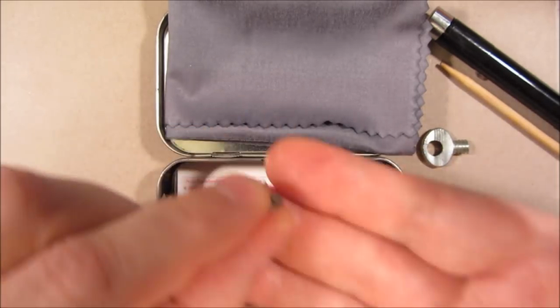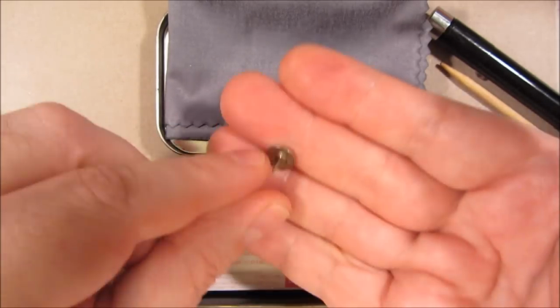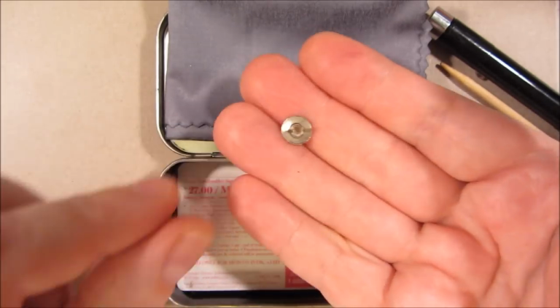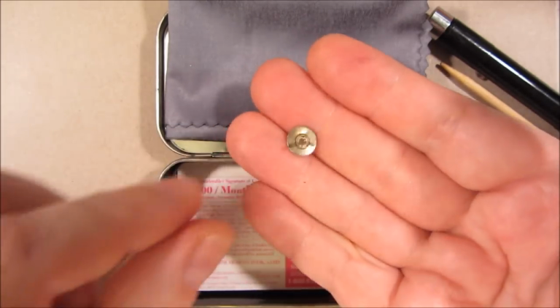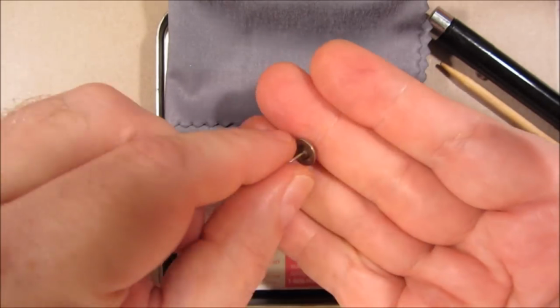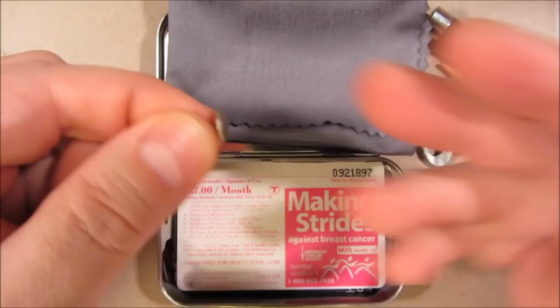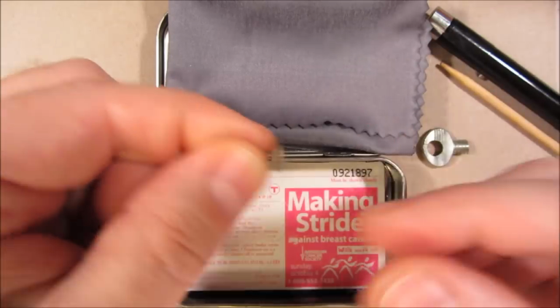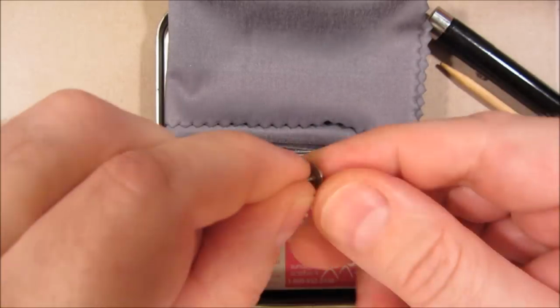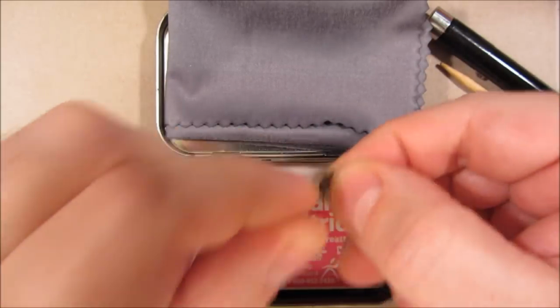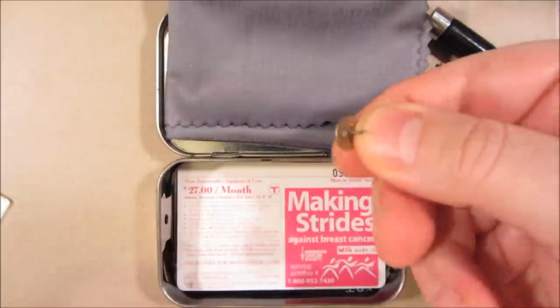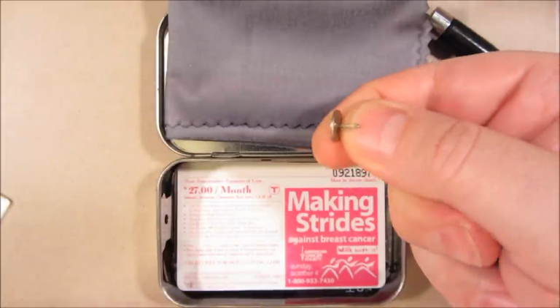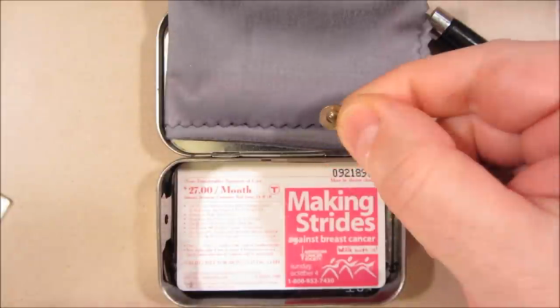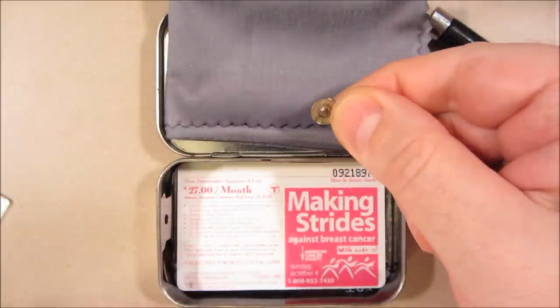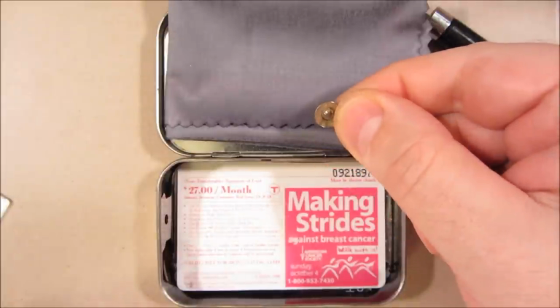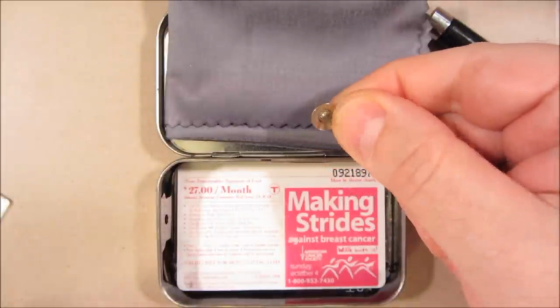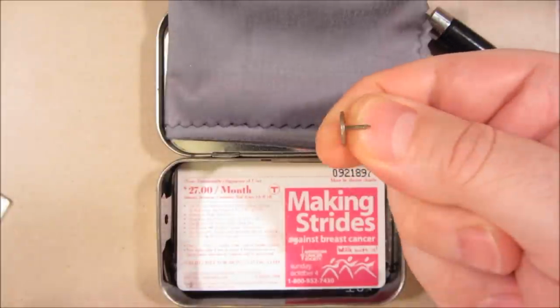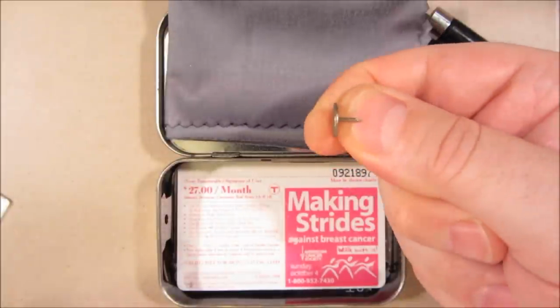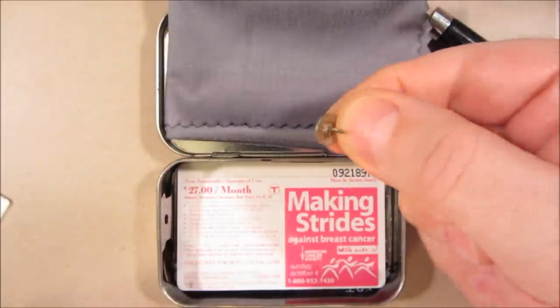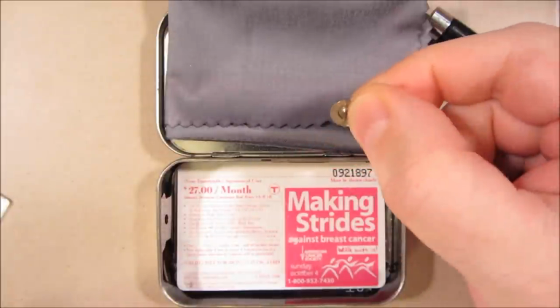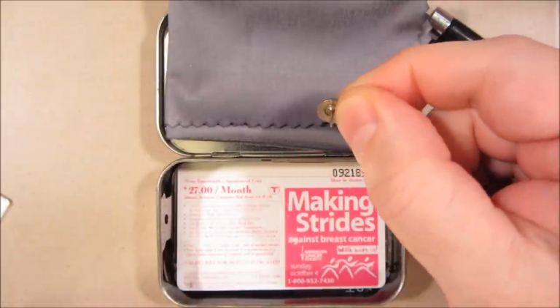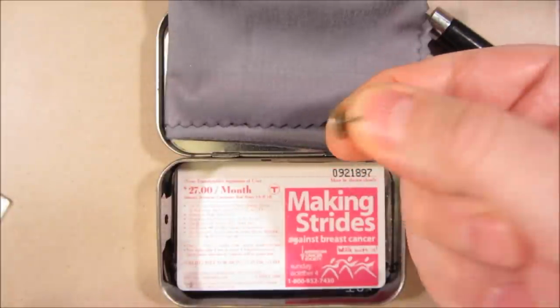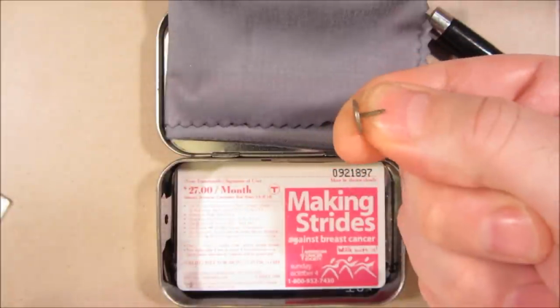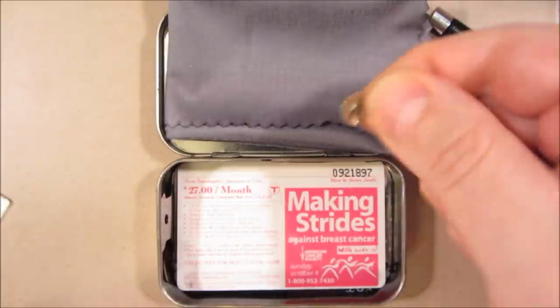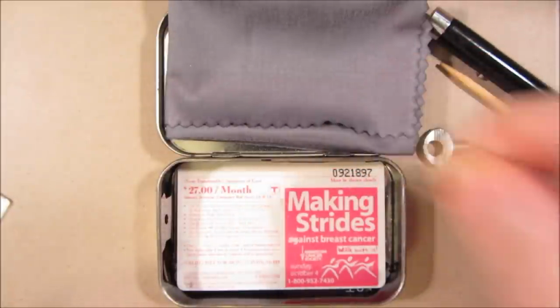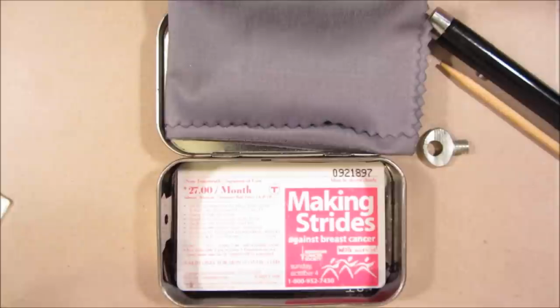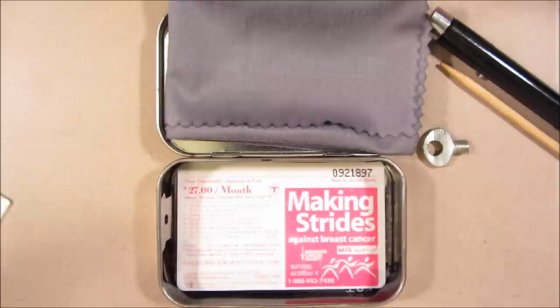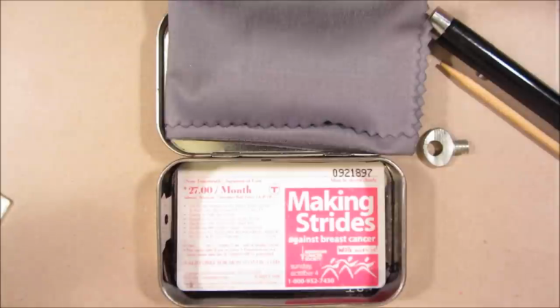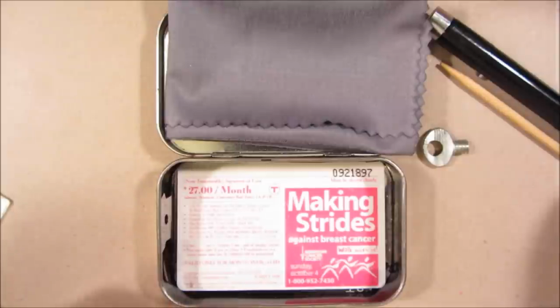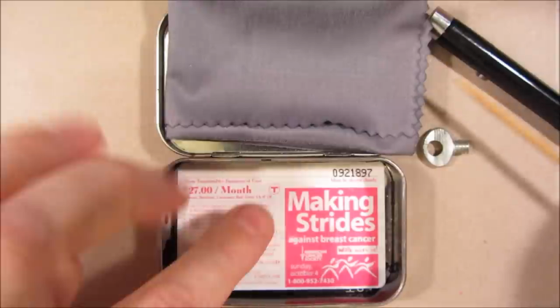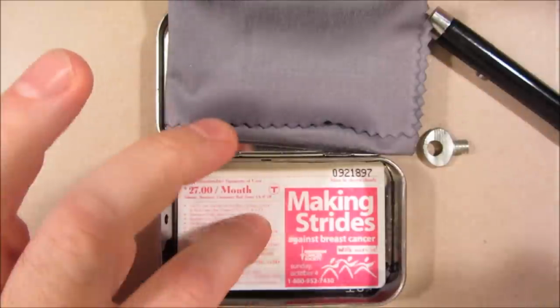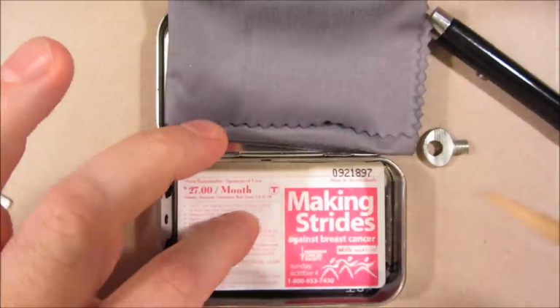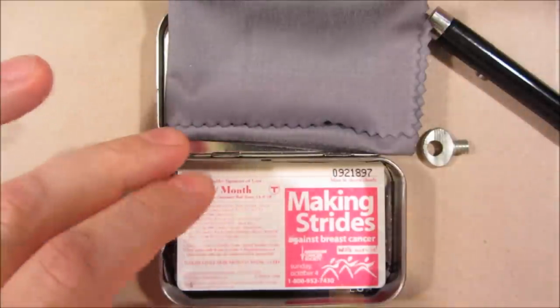This is a thumbtack. This, in combination with the rubber band, can actually open up a certain kind of door lock. But I'm not going to teach you about that, because that's illegal.